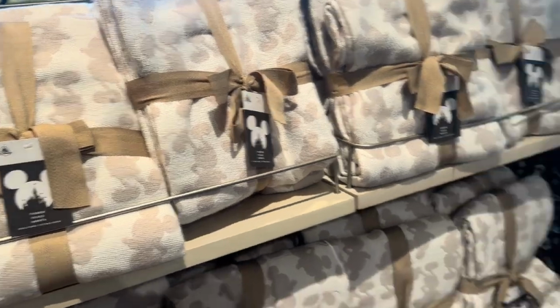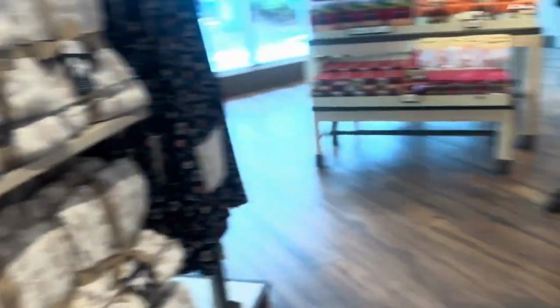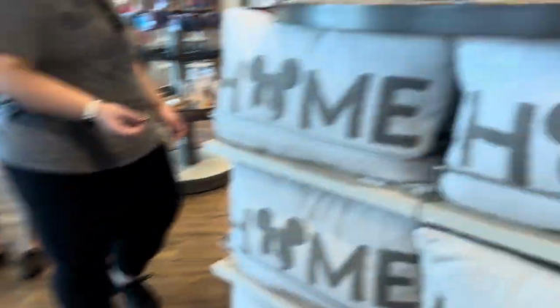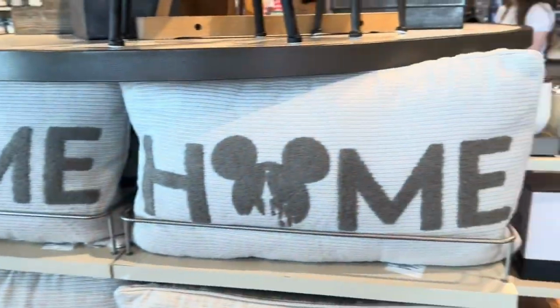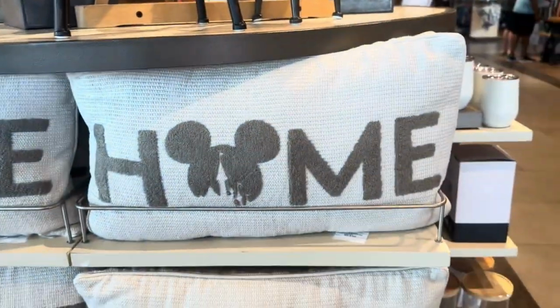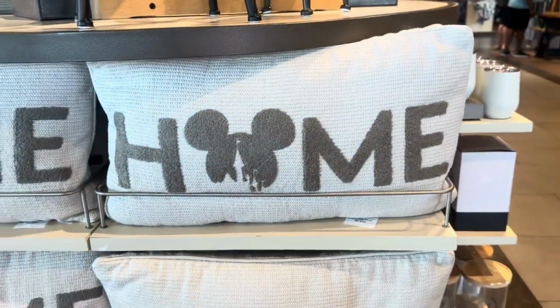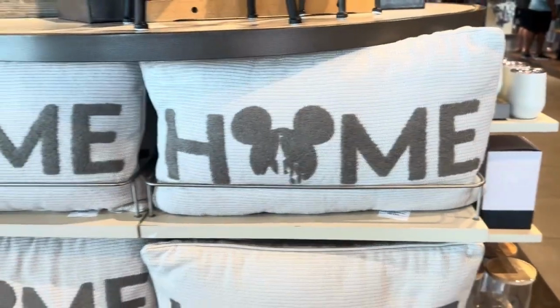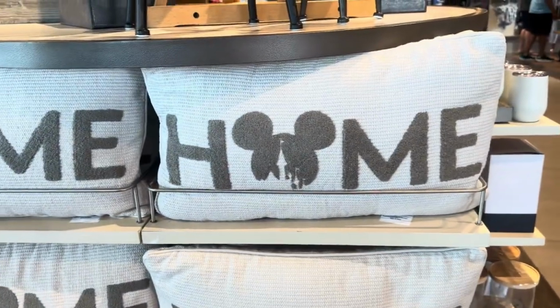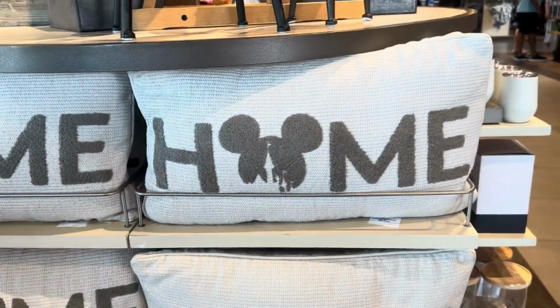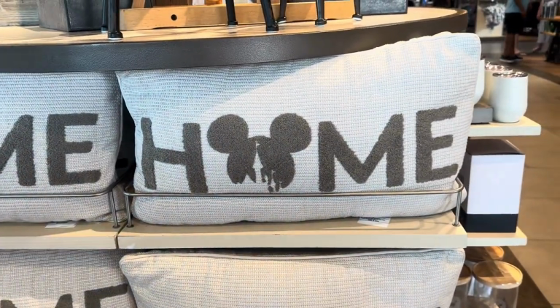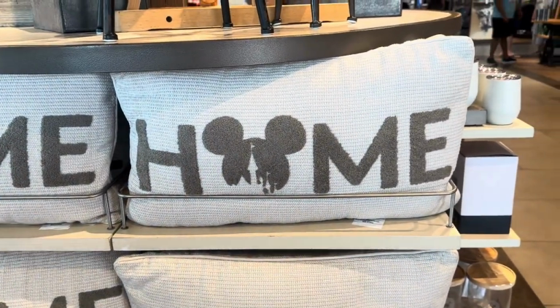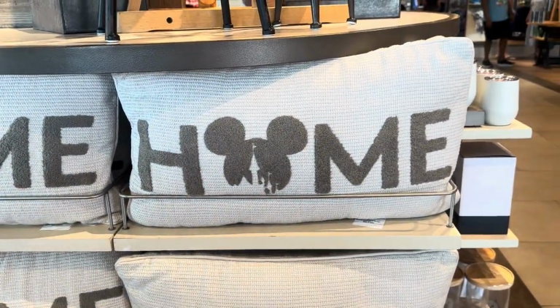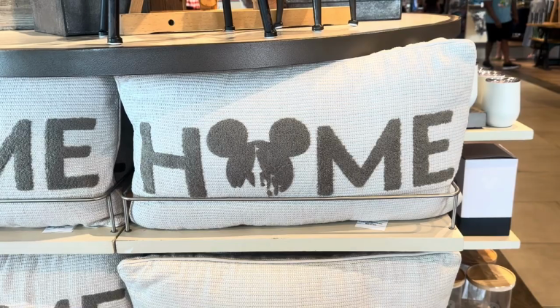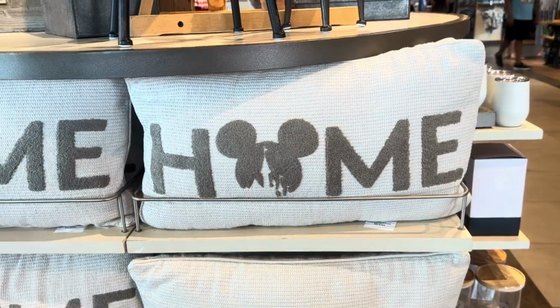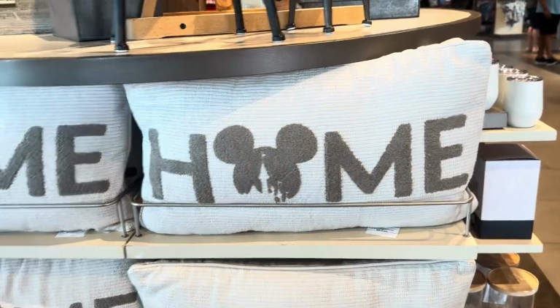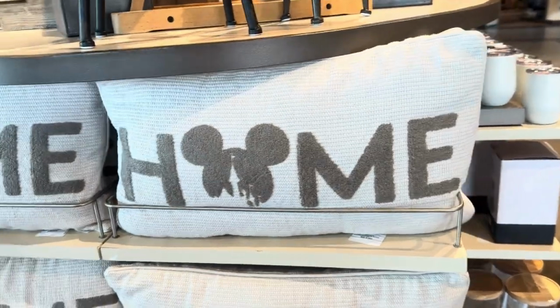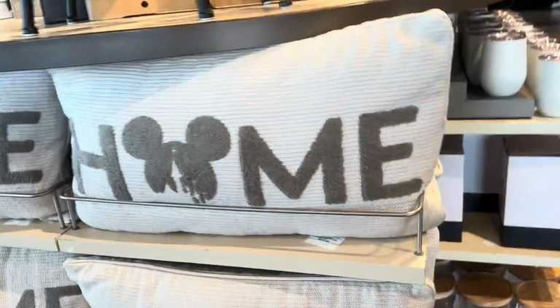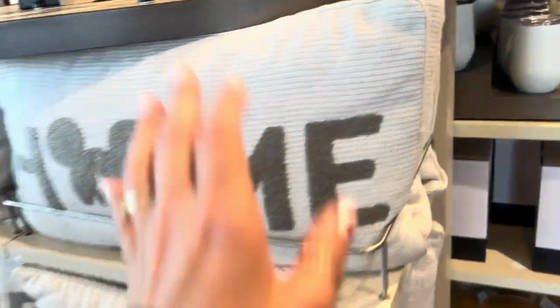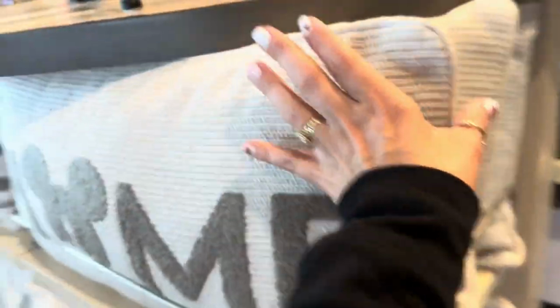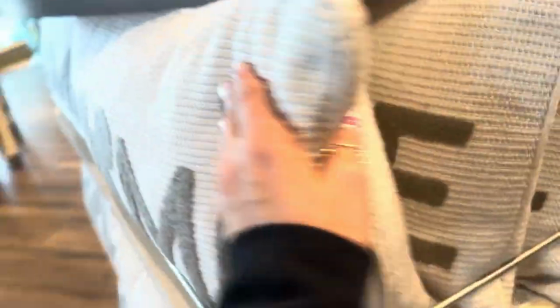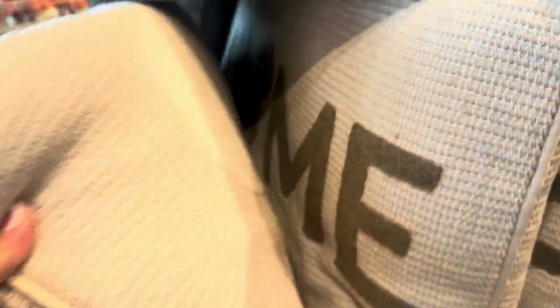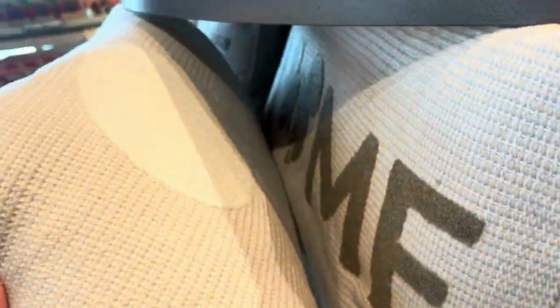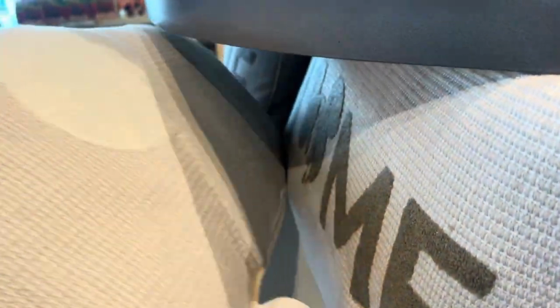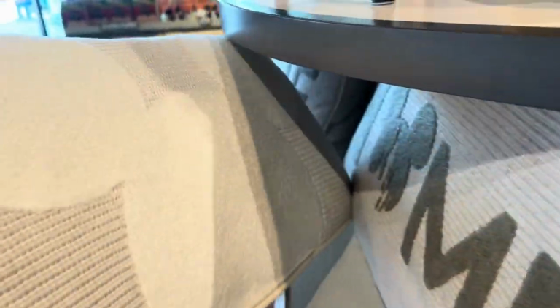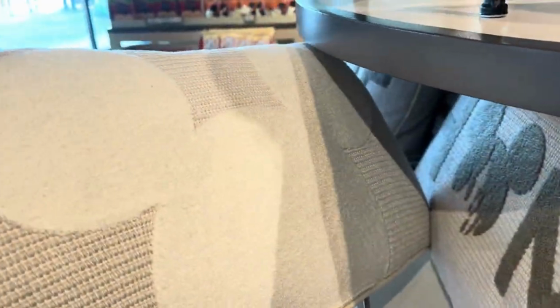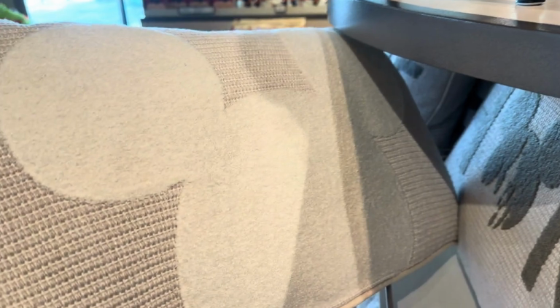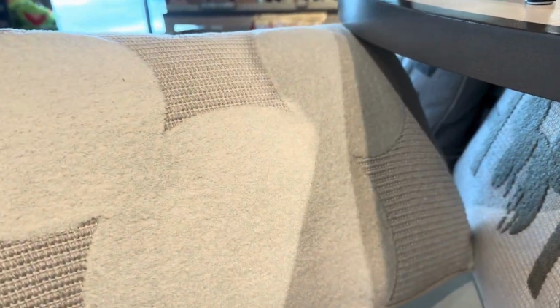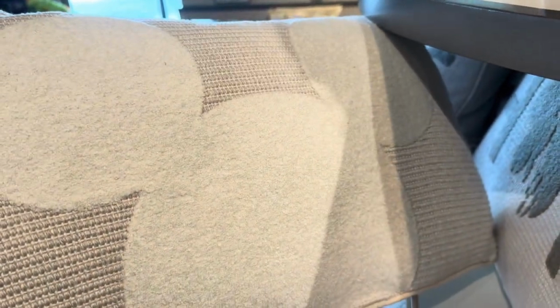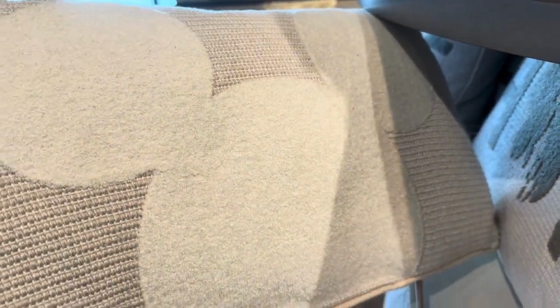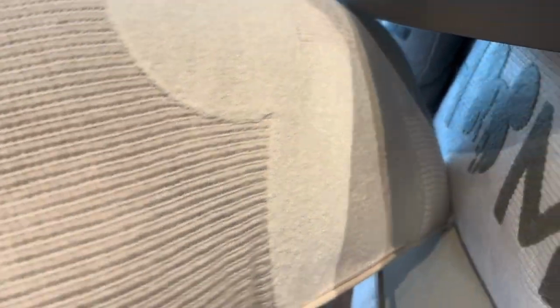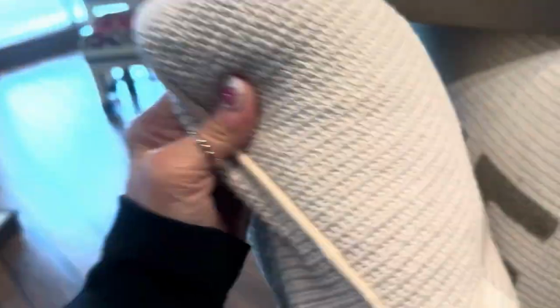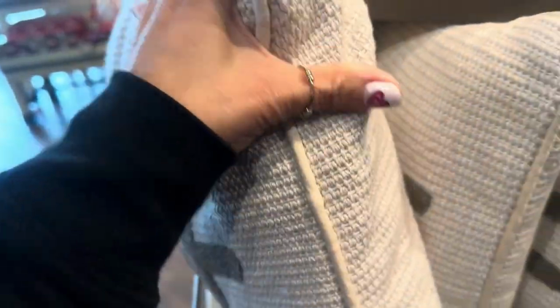Moving on, we have another pillow, and this is probably my favorite thing in this collection. I absolutely adore it. The back of it just has this cute little Mickey head on it — so cute.